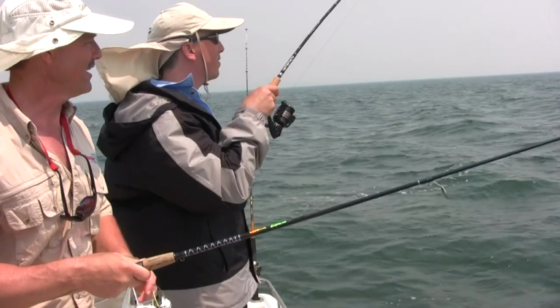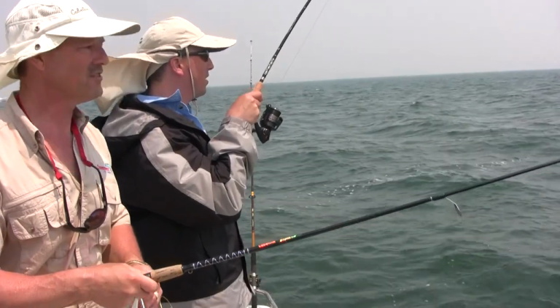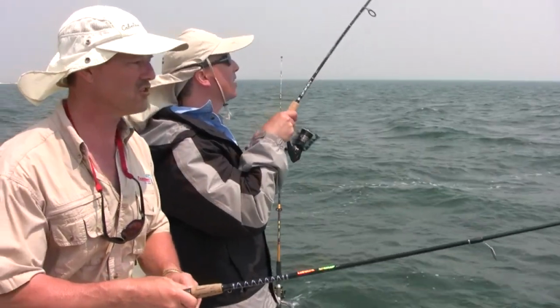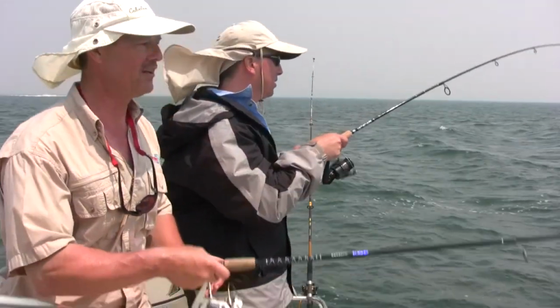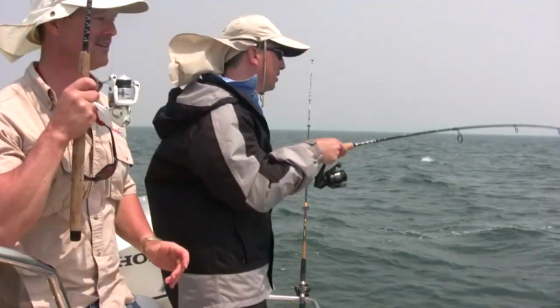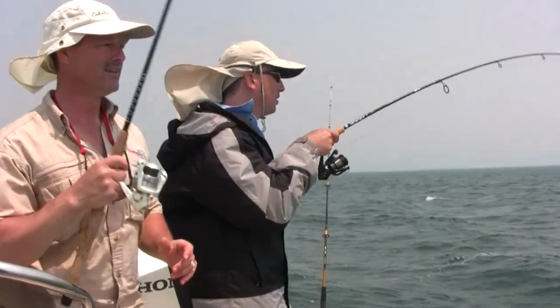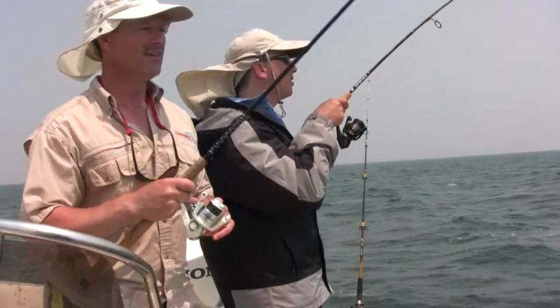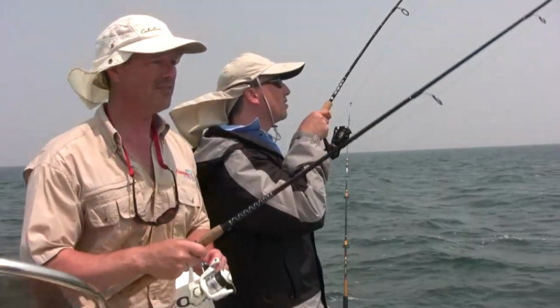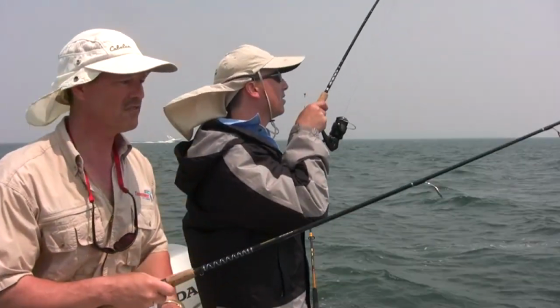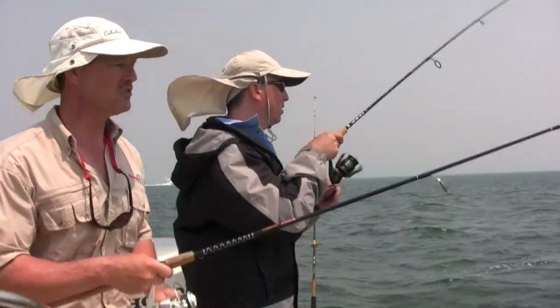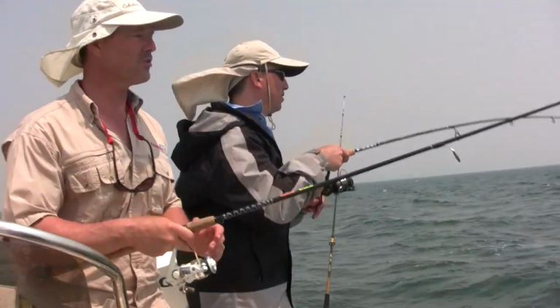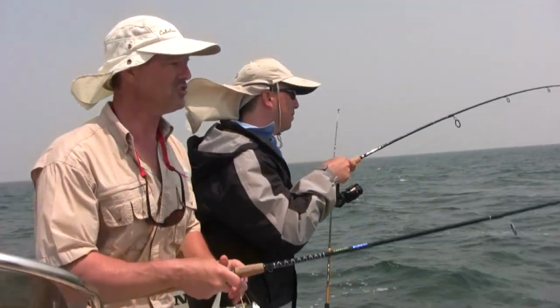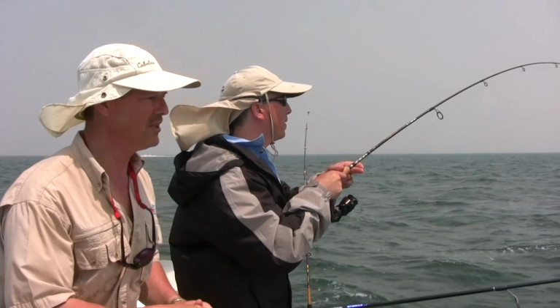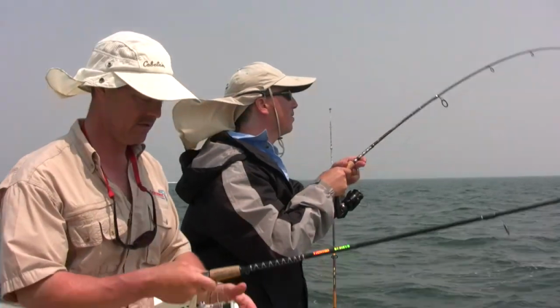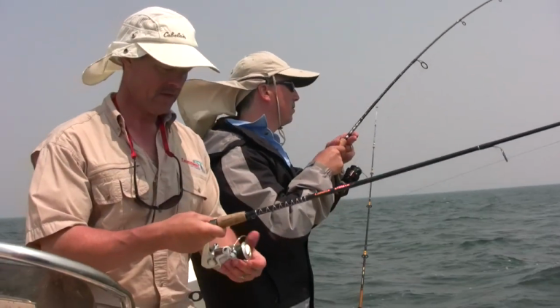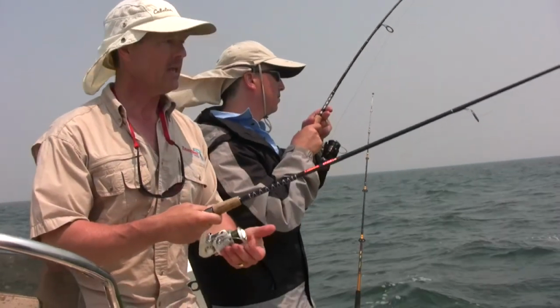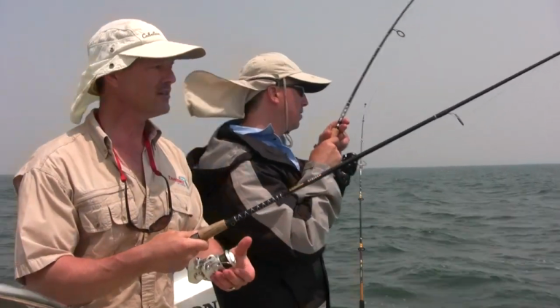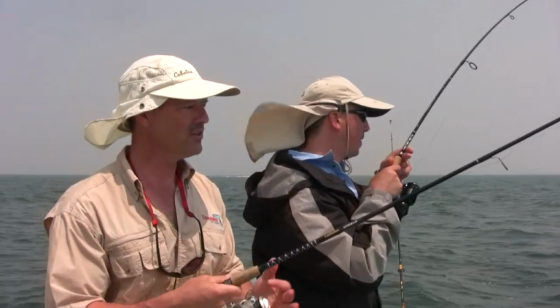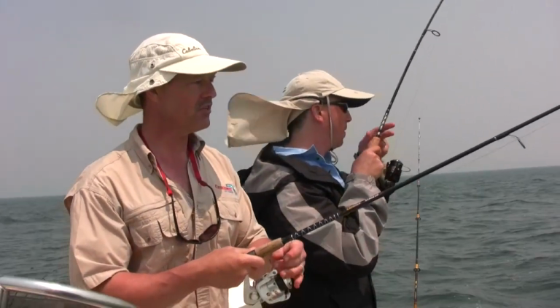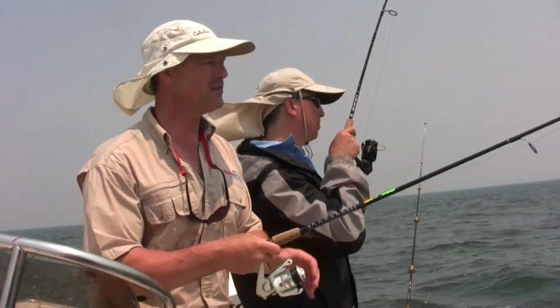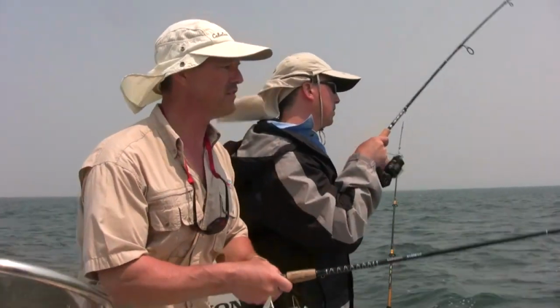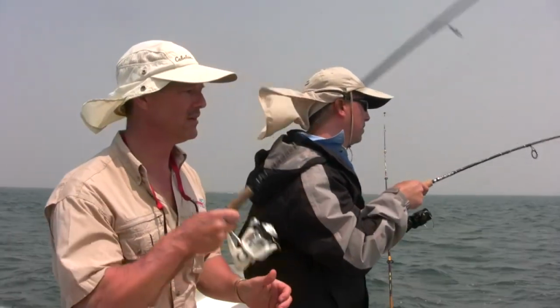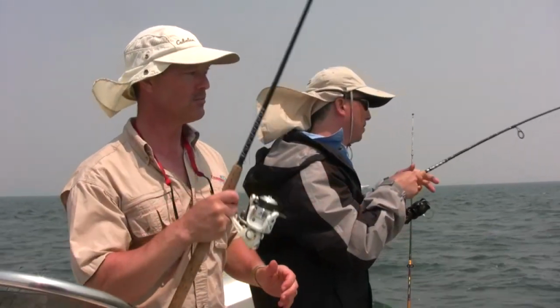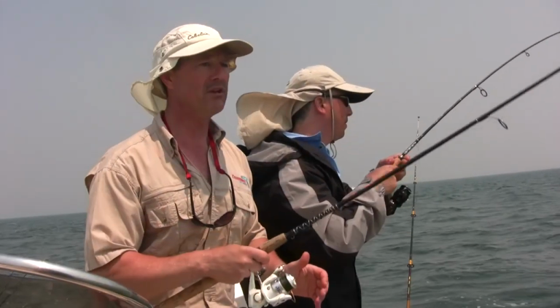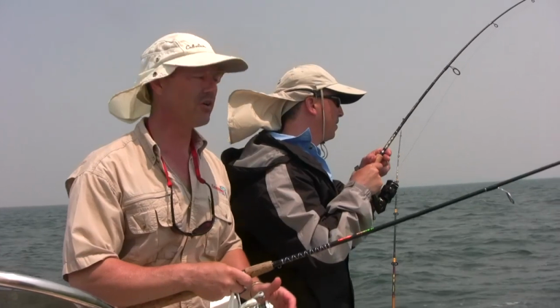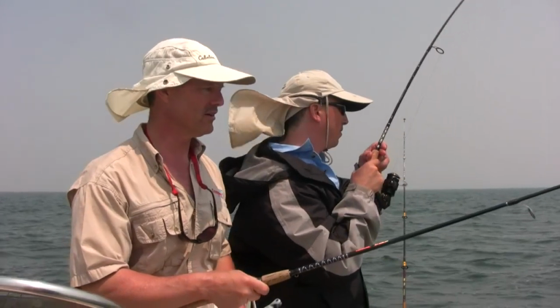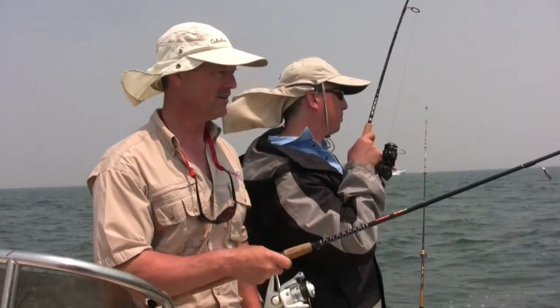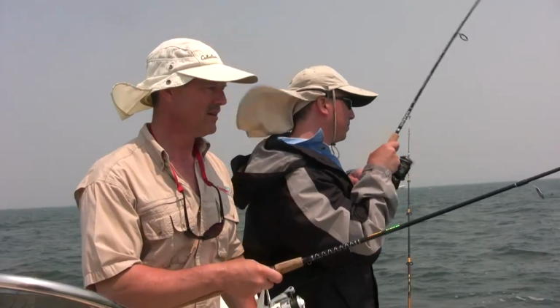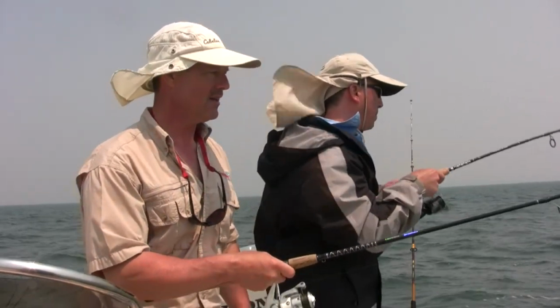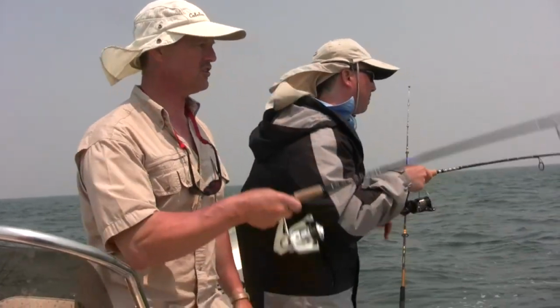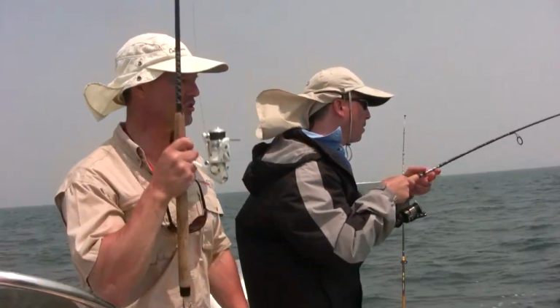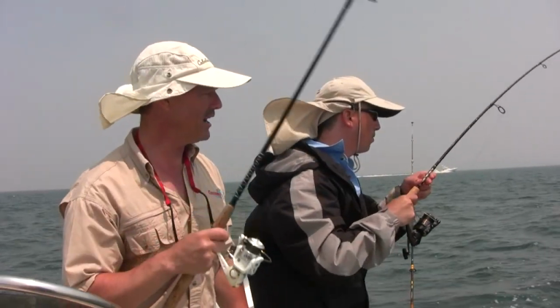That's a nice fish too, Phil. These fish have just turned on with that wind shift. I think this southeast wind is more of a predominant wind out here, and these fish just turn right on.